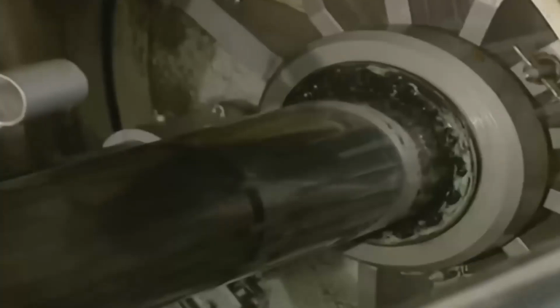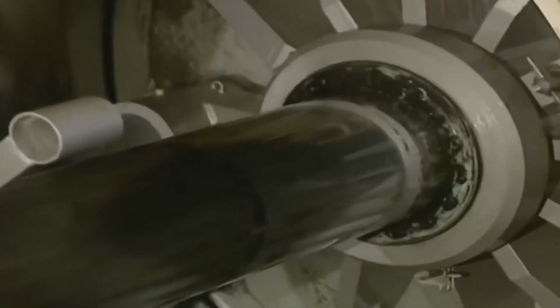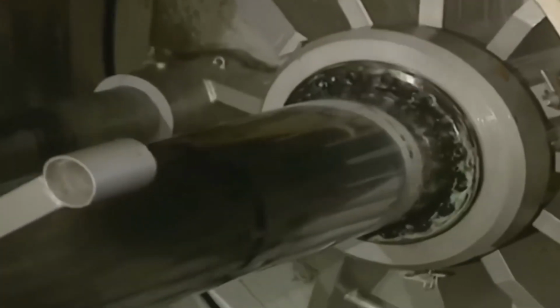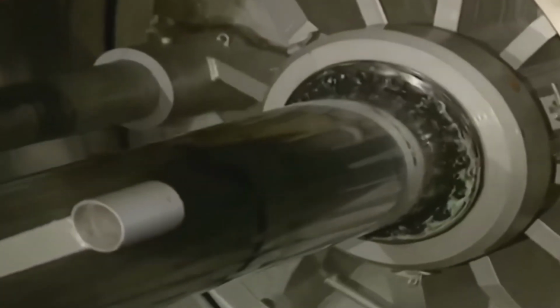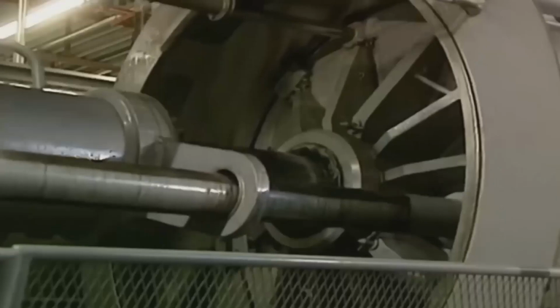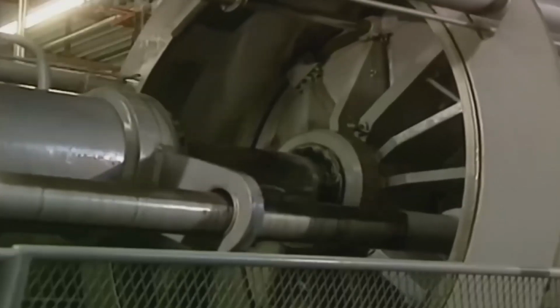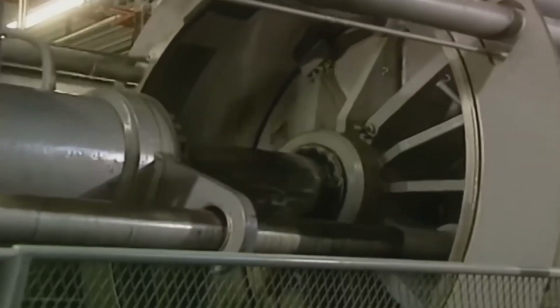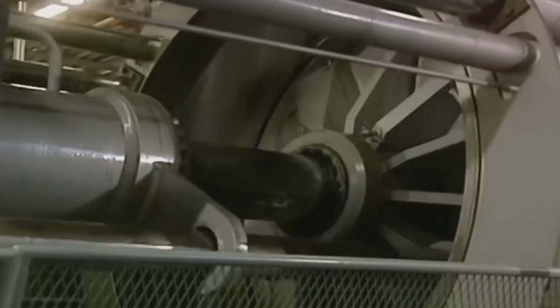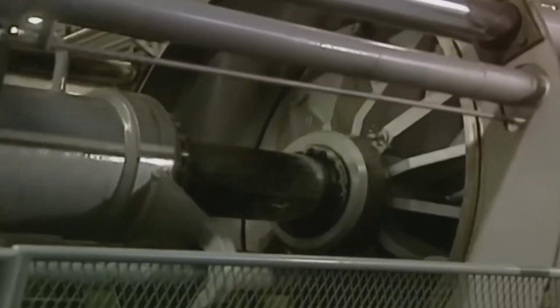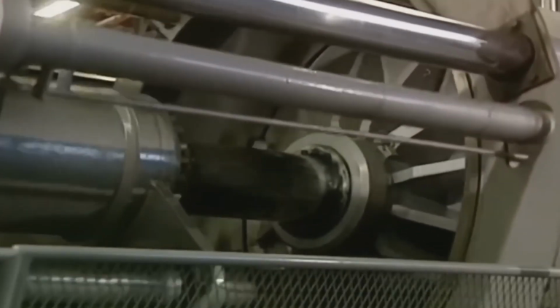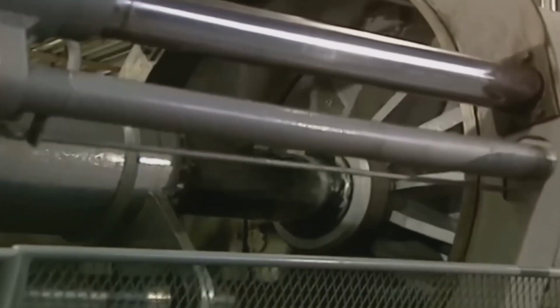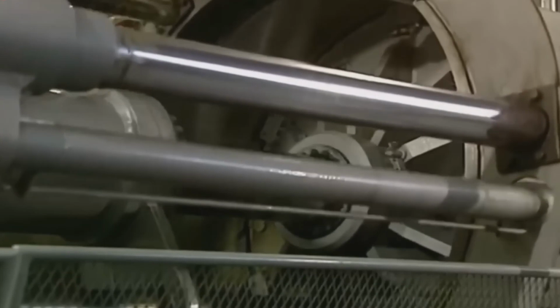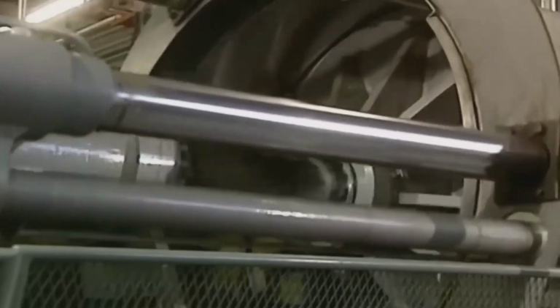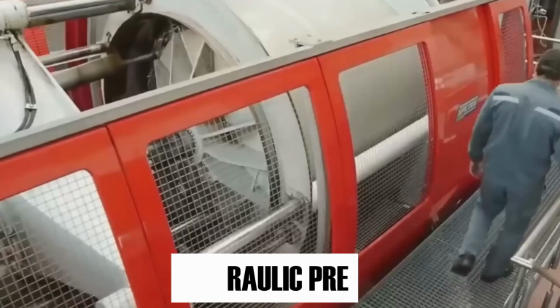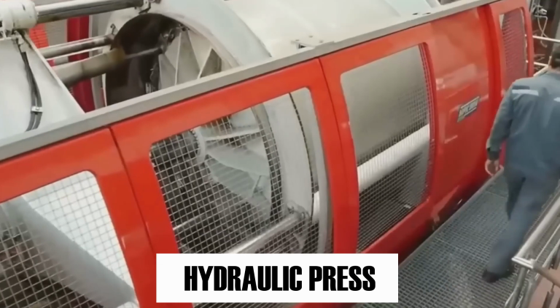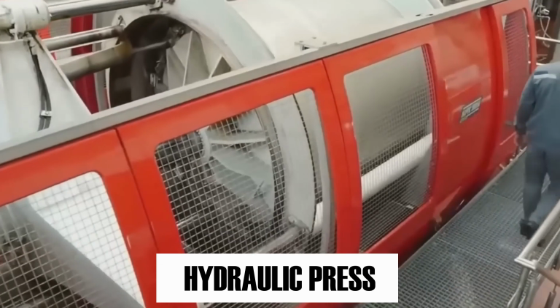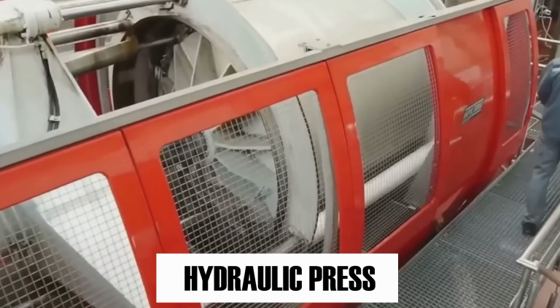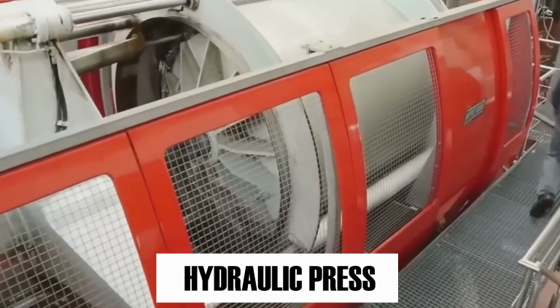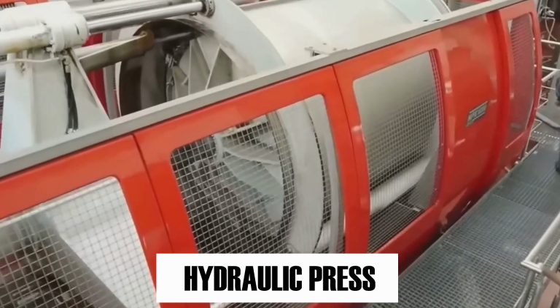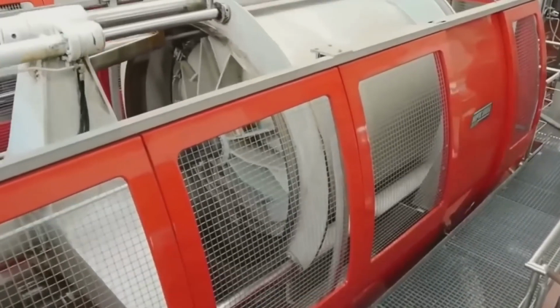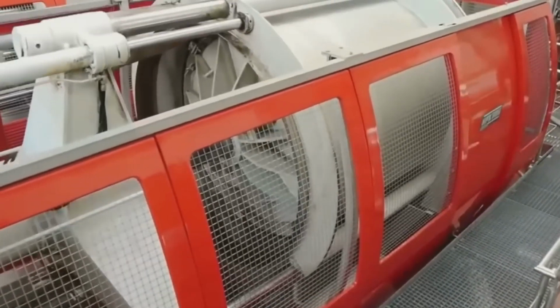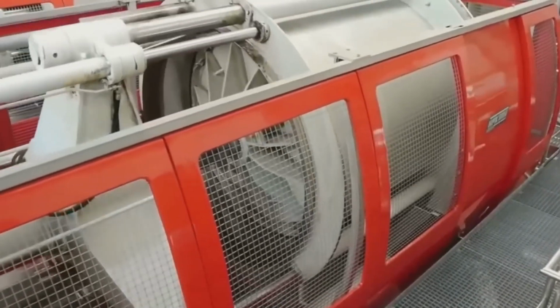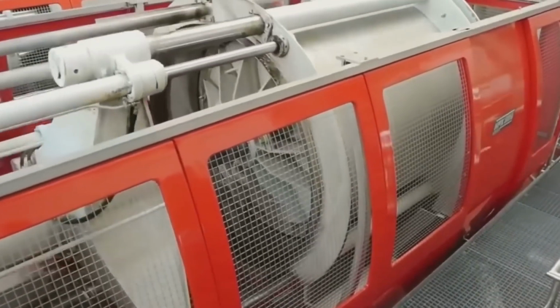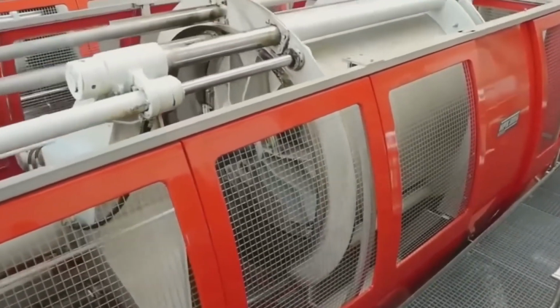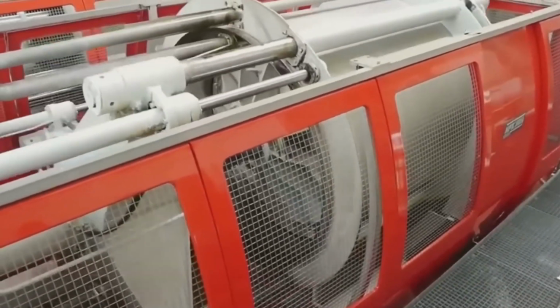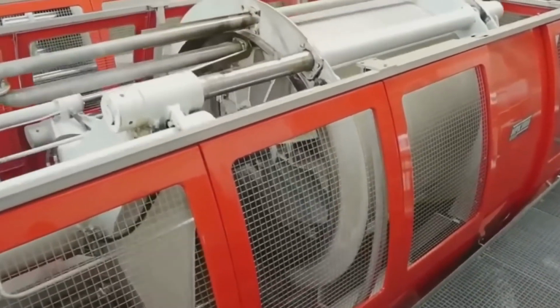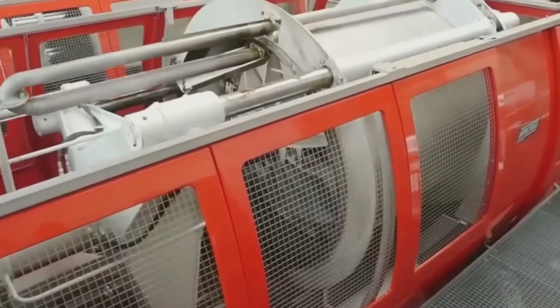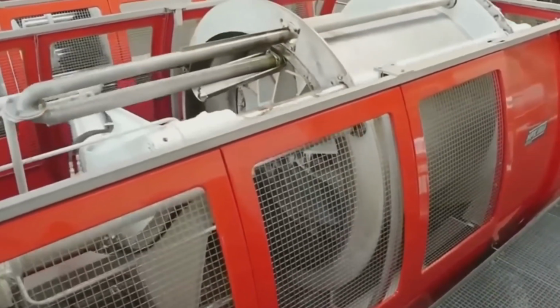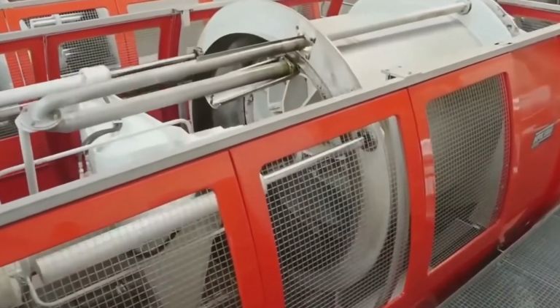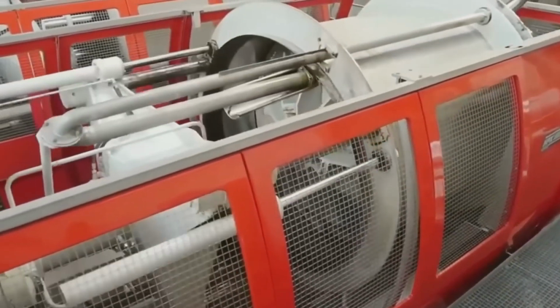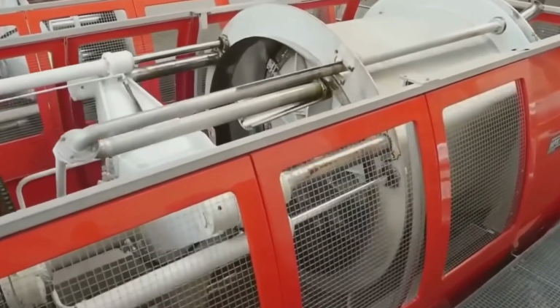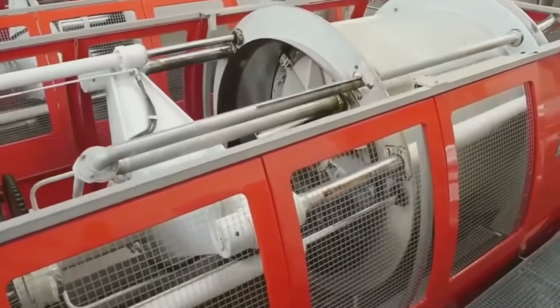Now it's time for the most exciting part. The apple pulp is fed into these high-tech juicing machines, which extract every last drop of delicious juice.